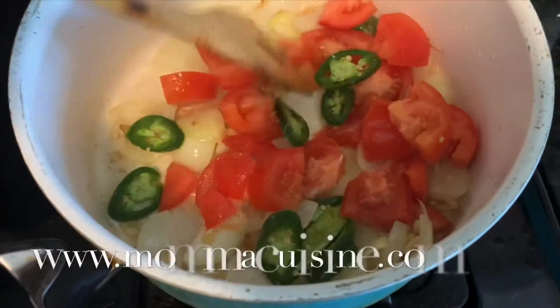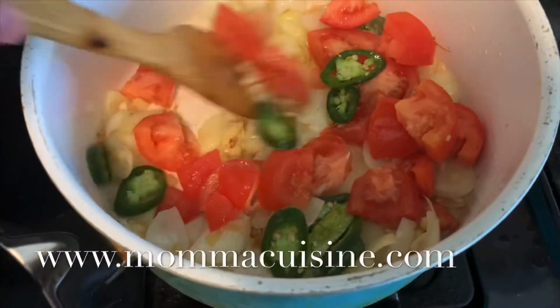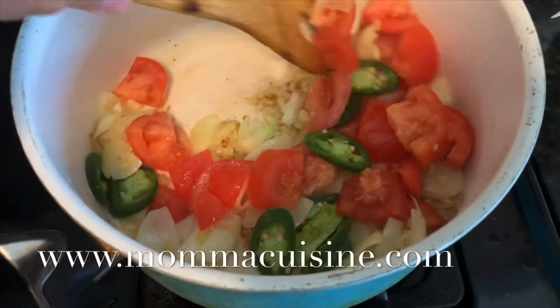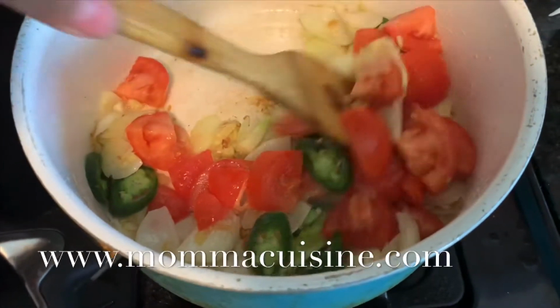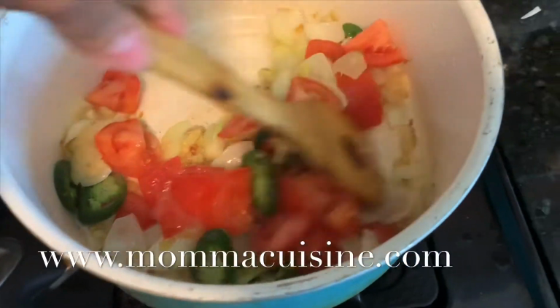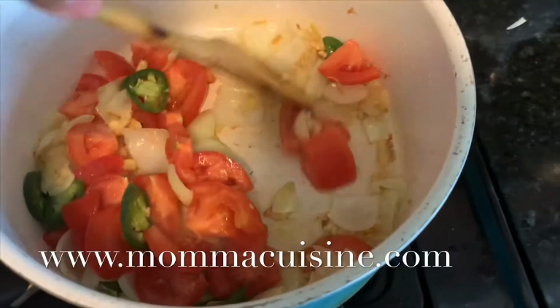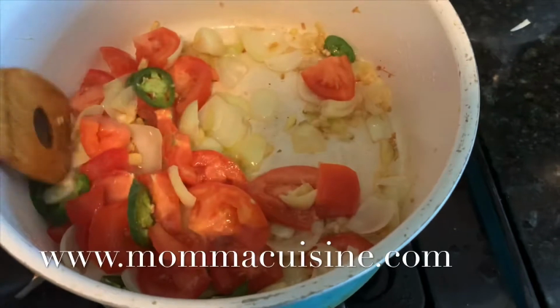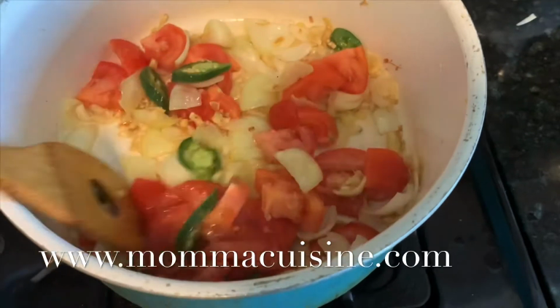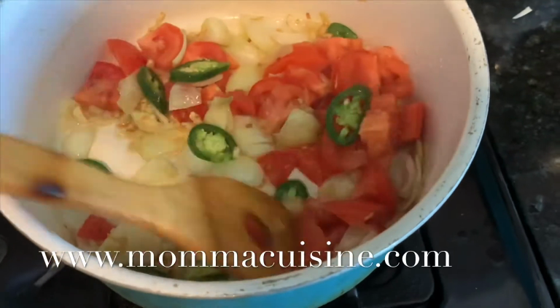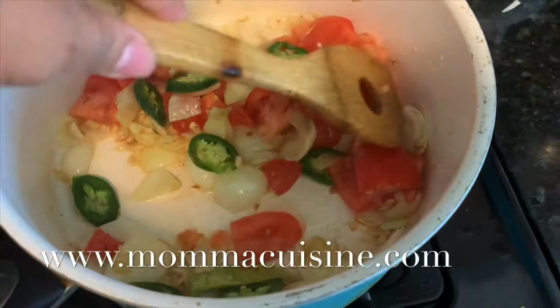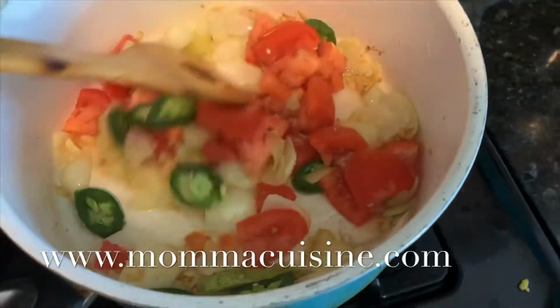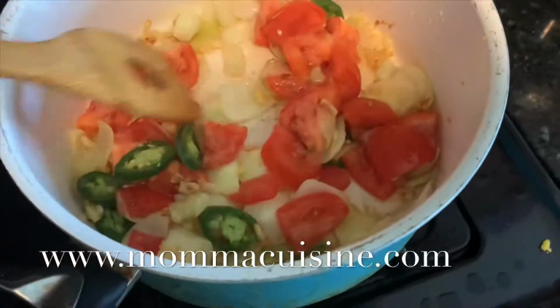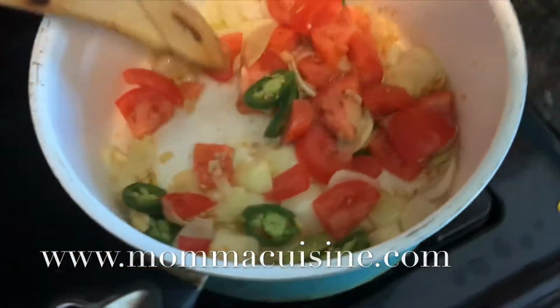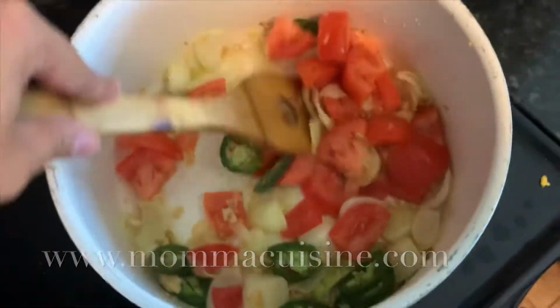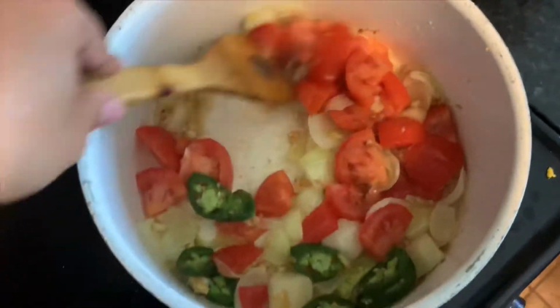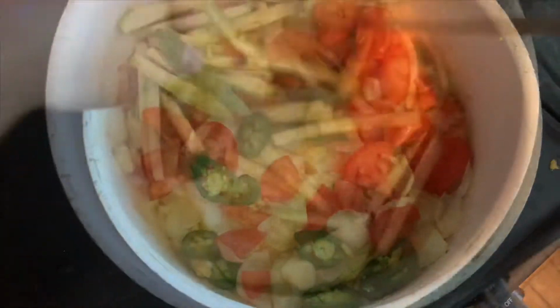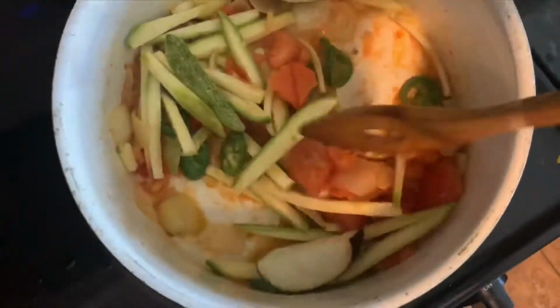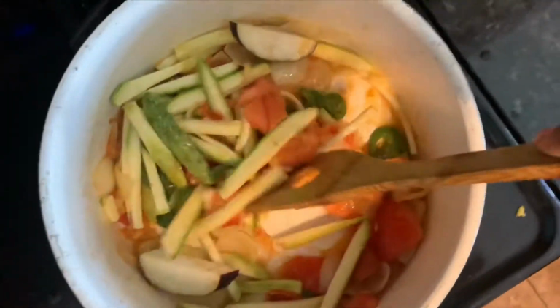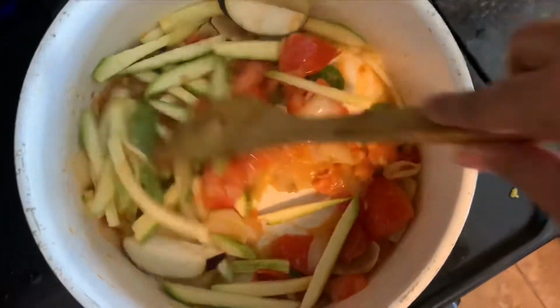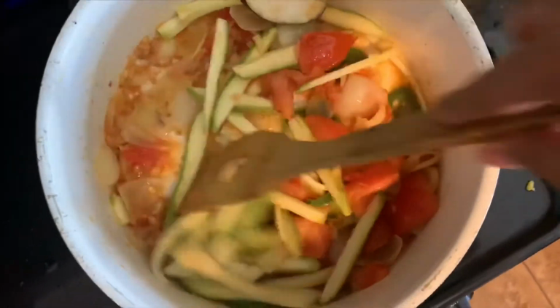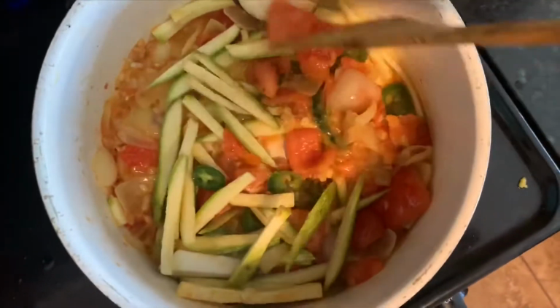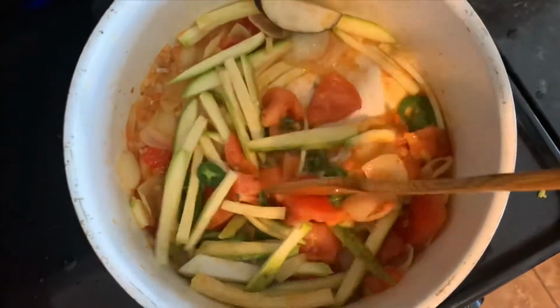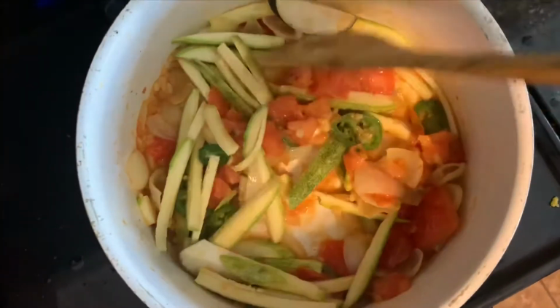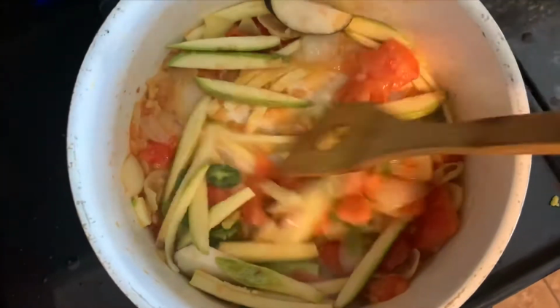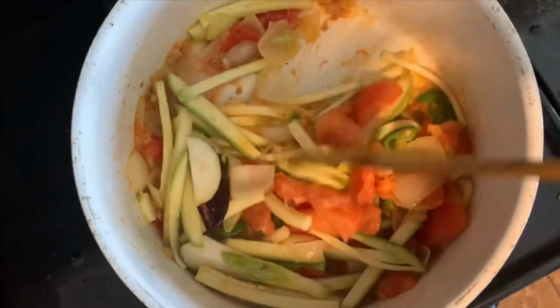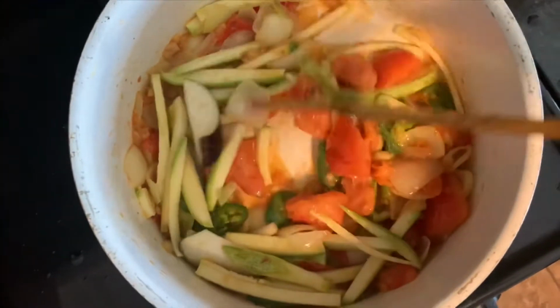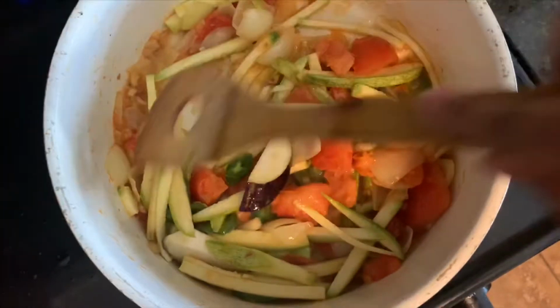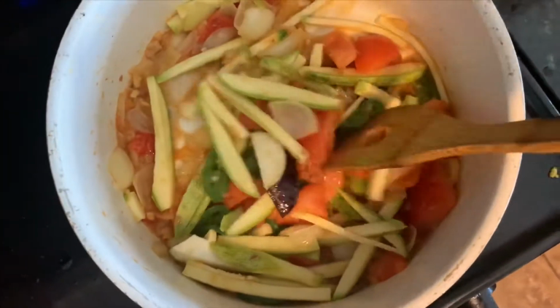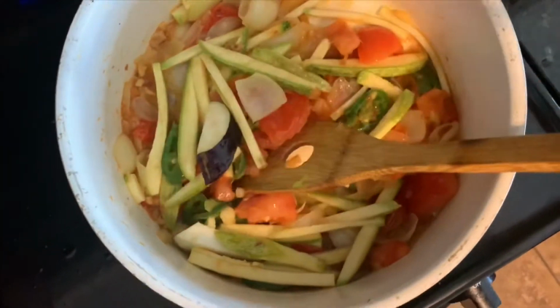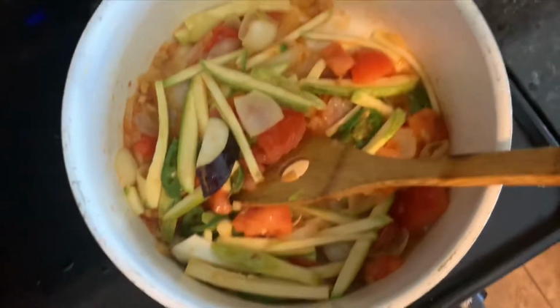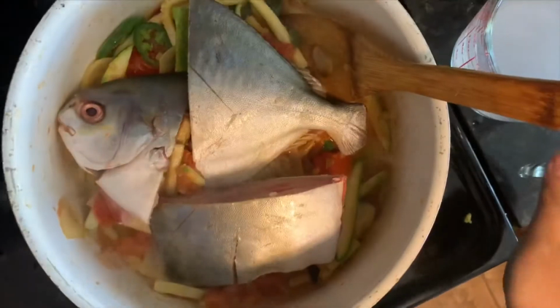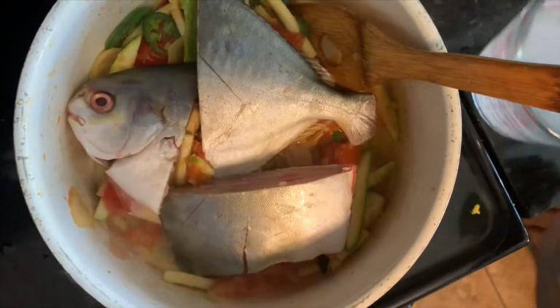Then we're going to add the tomatoes and jalapeños. This is going to make a little sauce — it's going to be really nice. All the tomato sauce is going to come out. Then I added some zucchini. Very simple, you just sauté that all together.